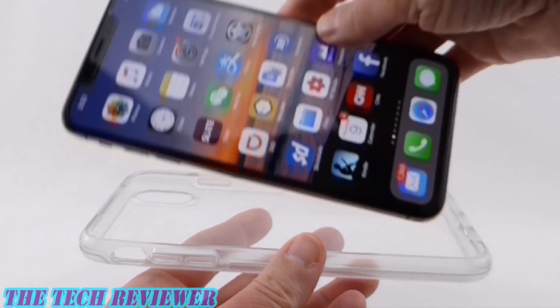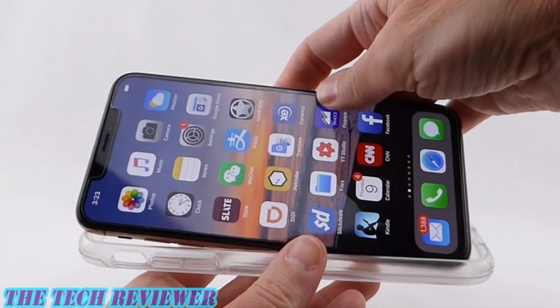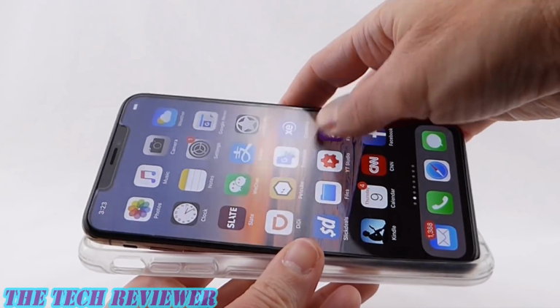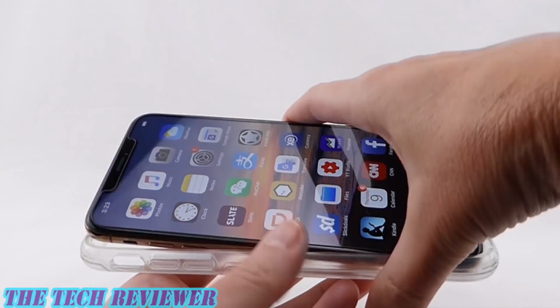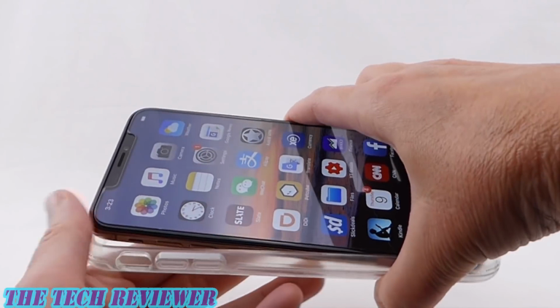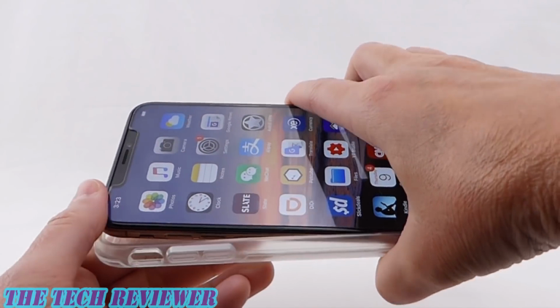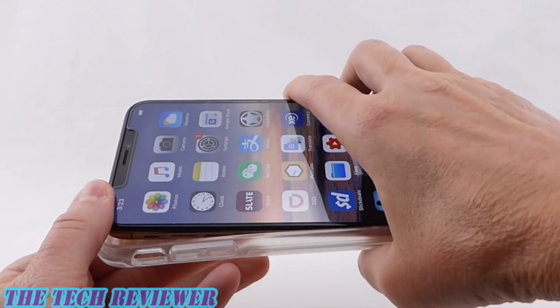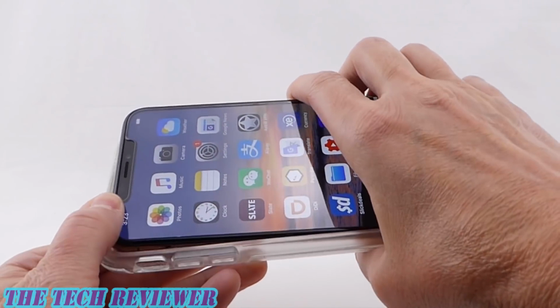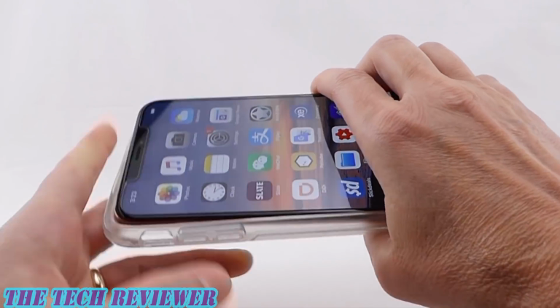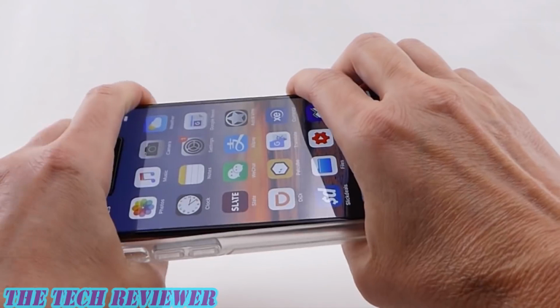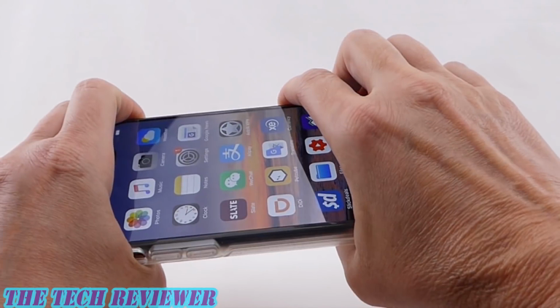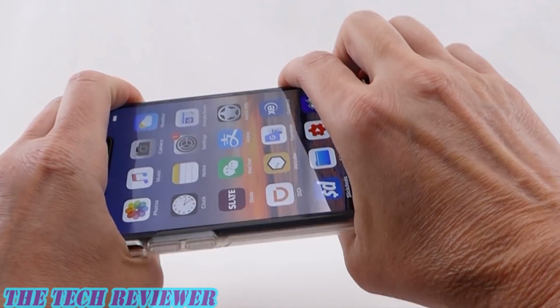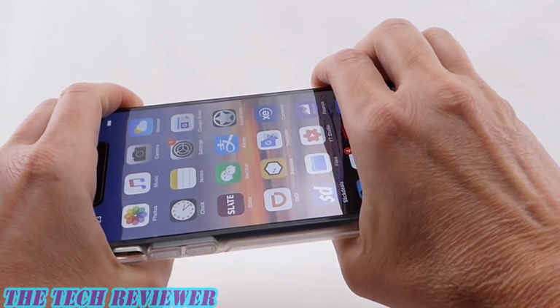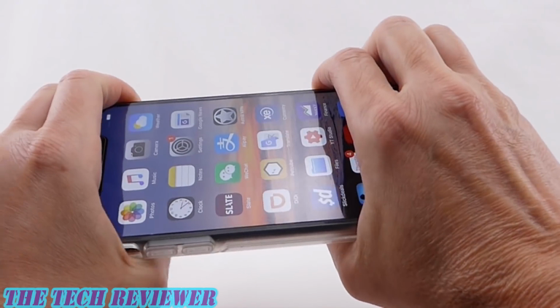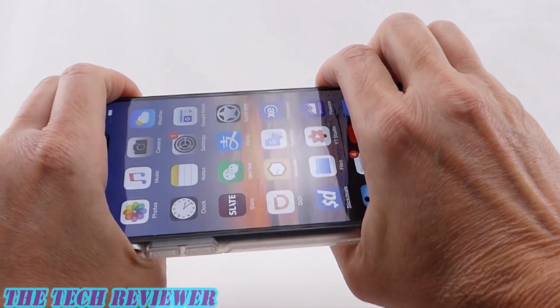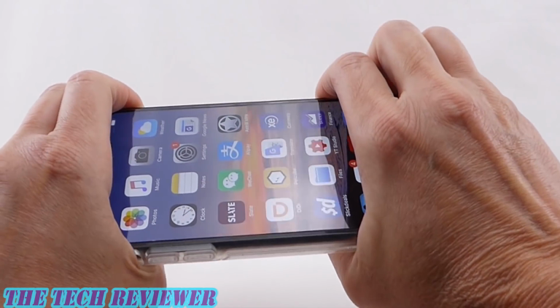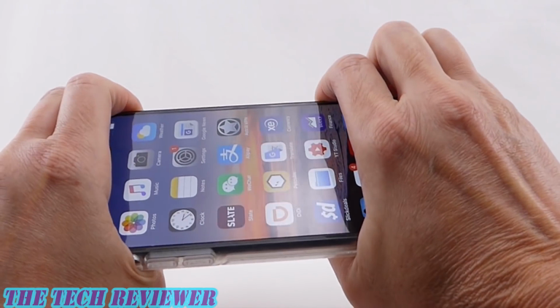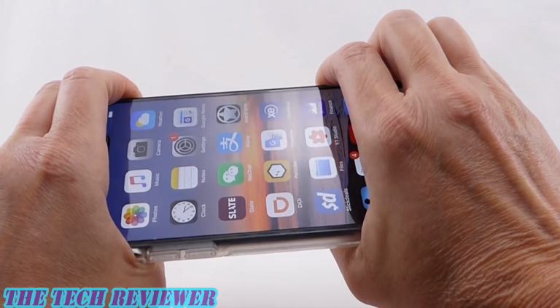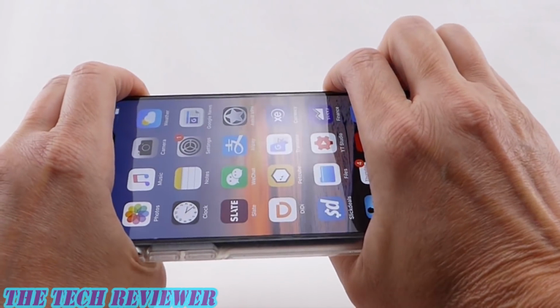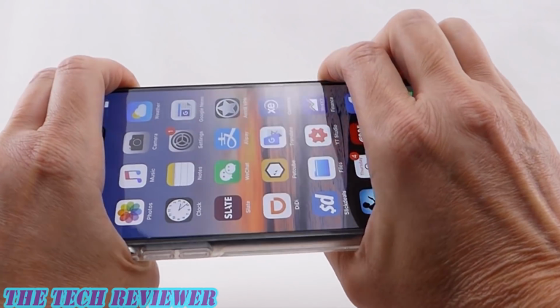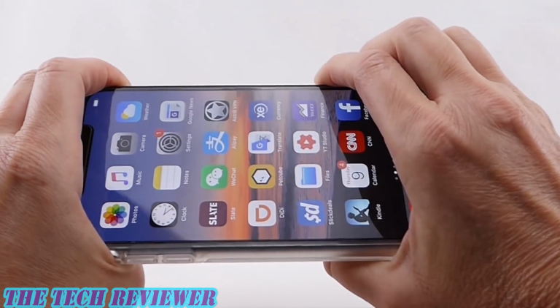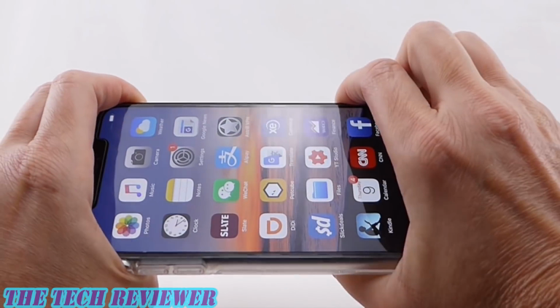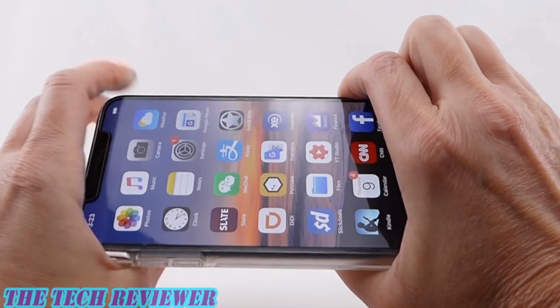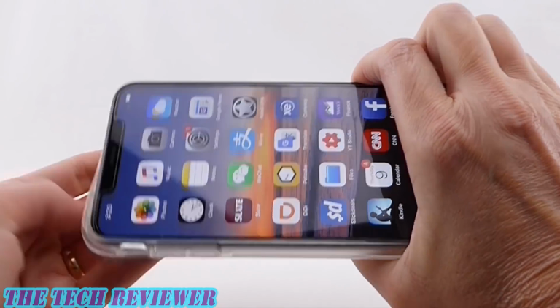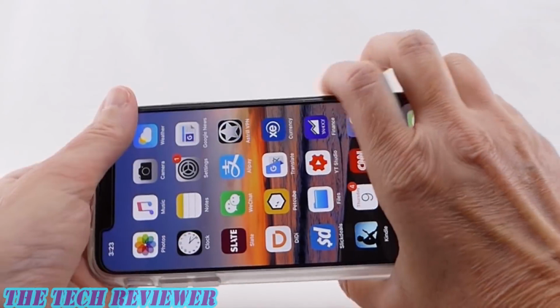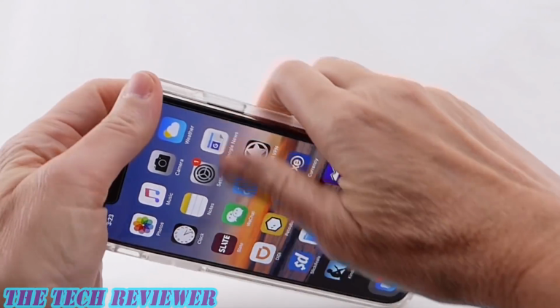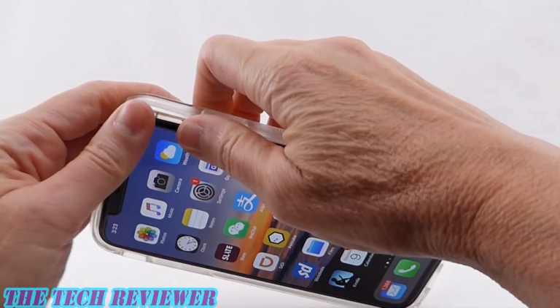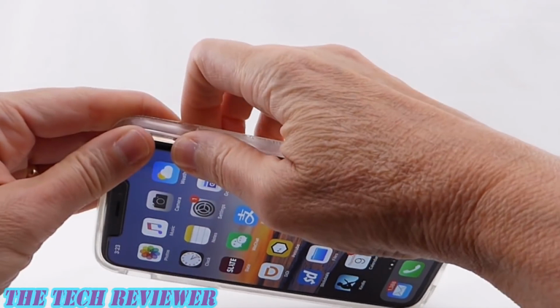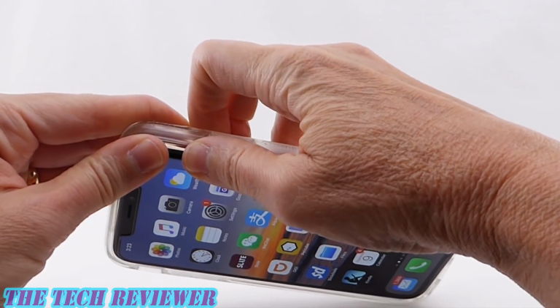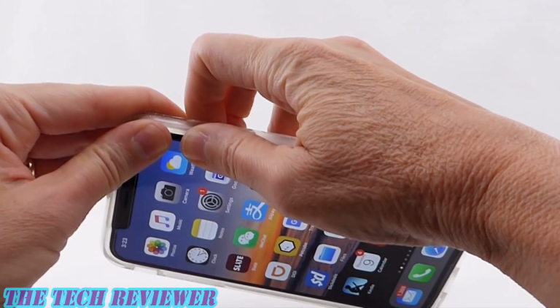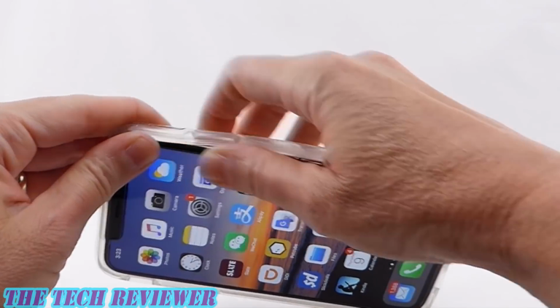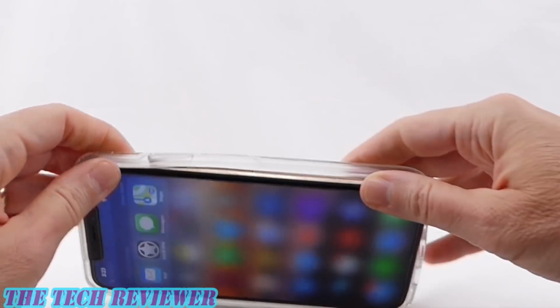Getting your phone in here is pretty easy. Just put in one side, press your phone in firmly, and then clip on the other corners.